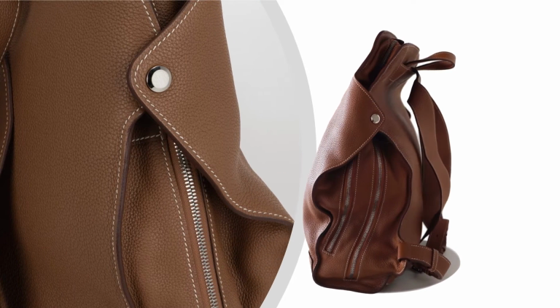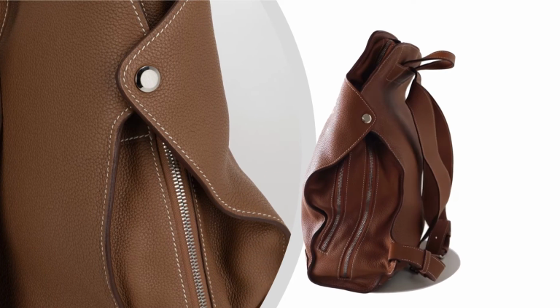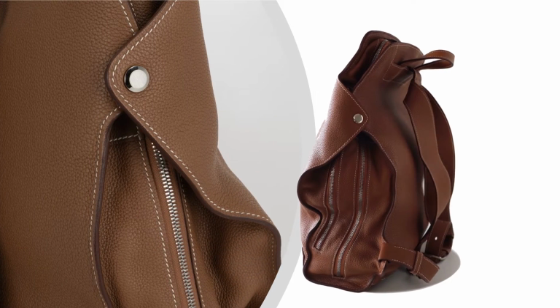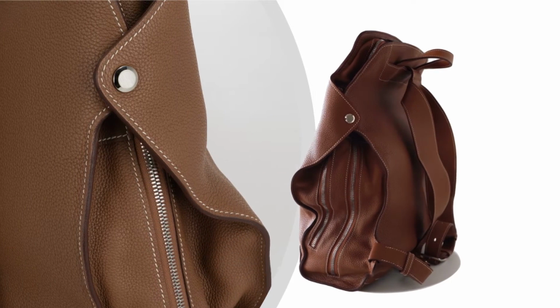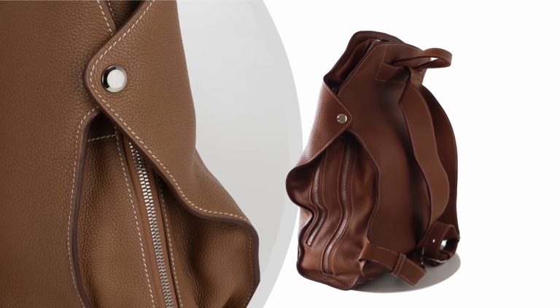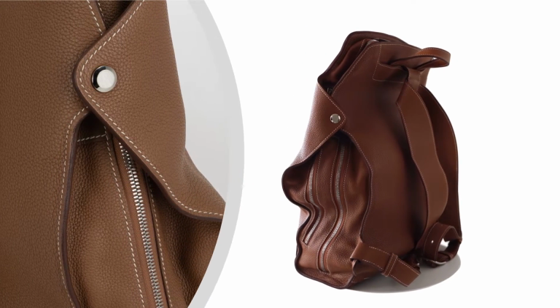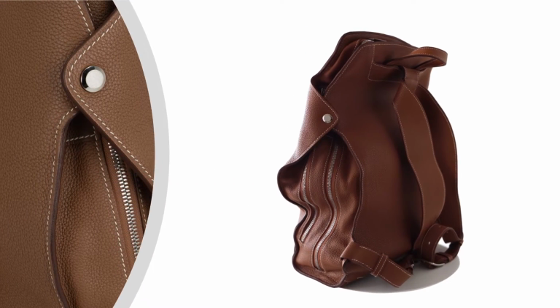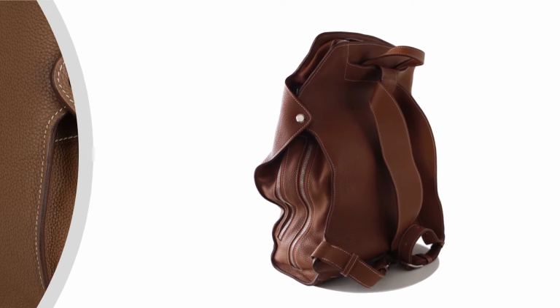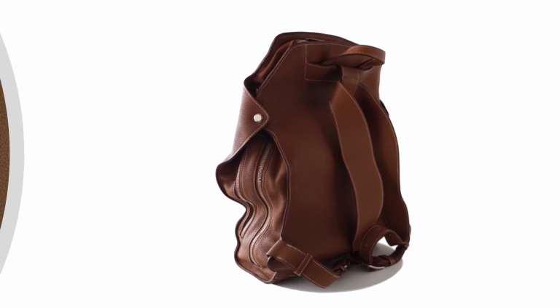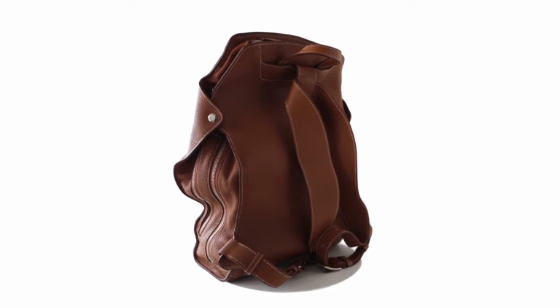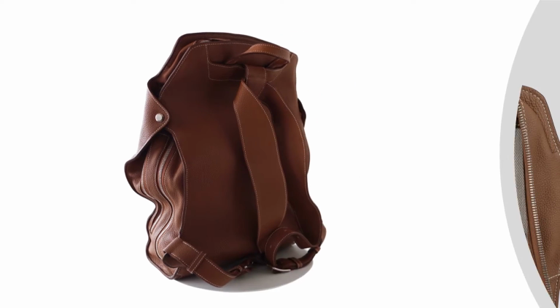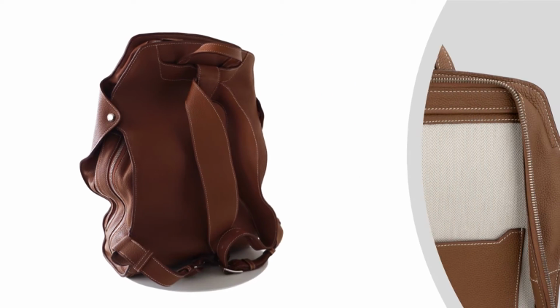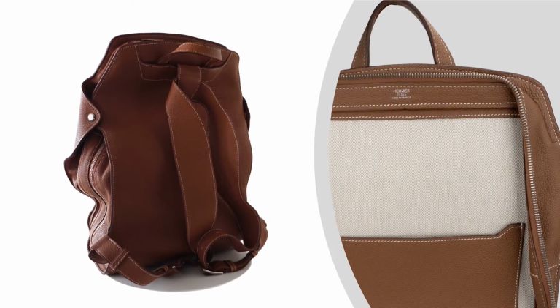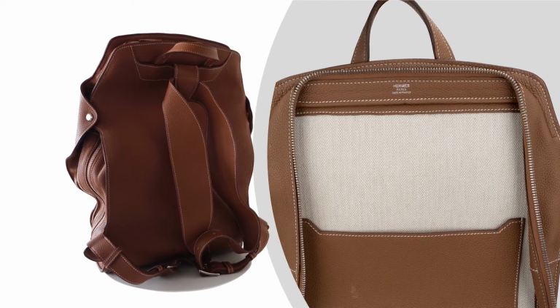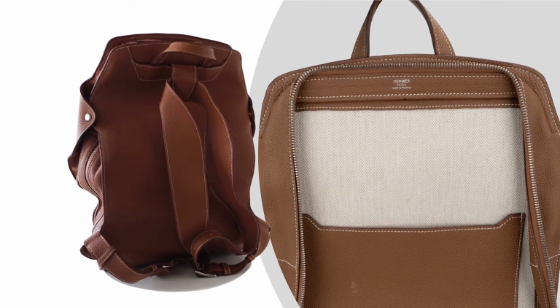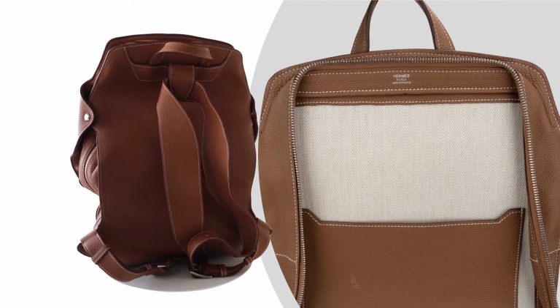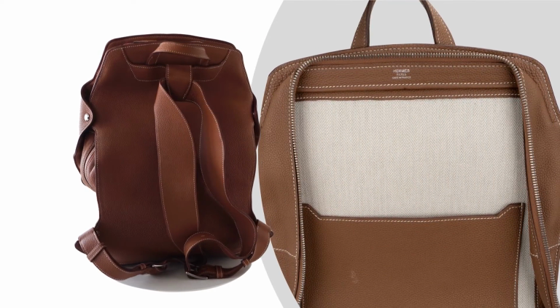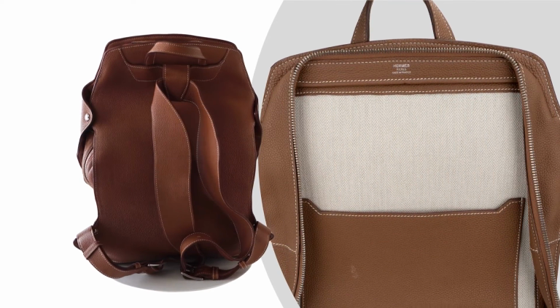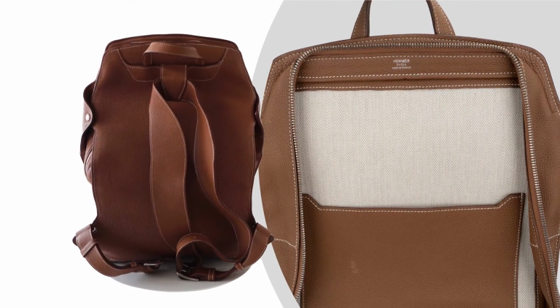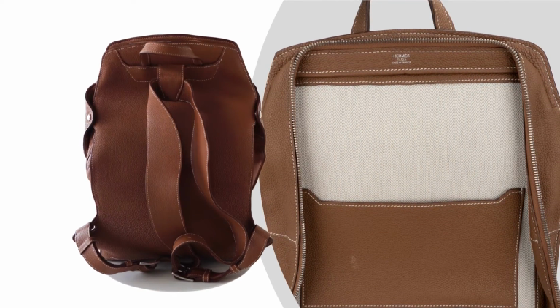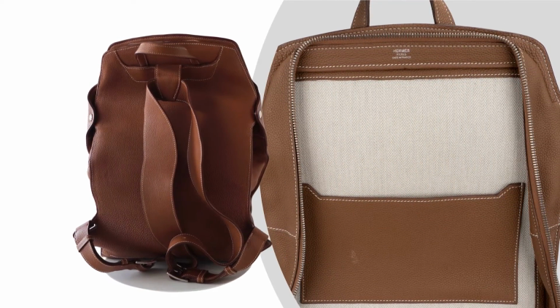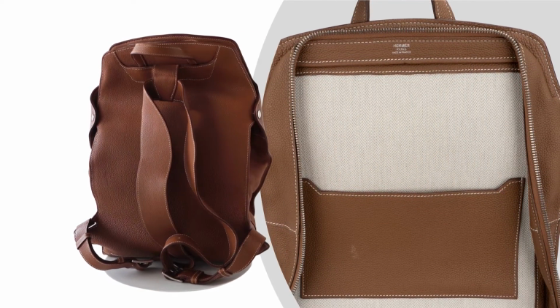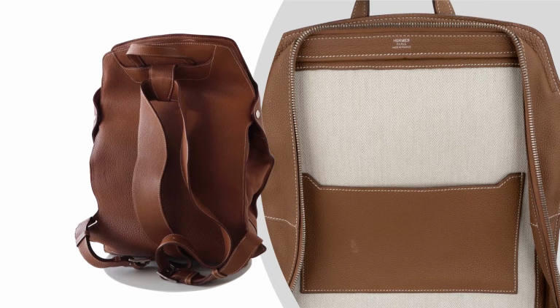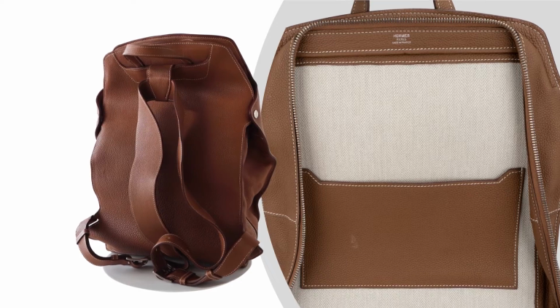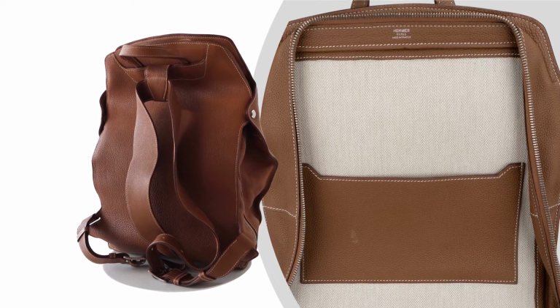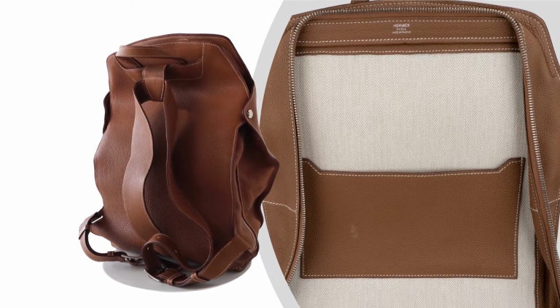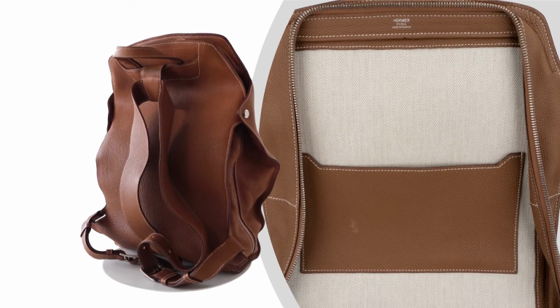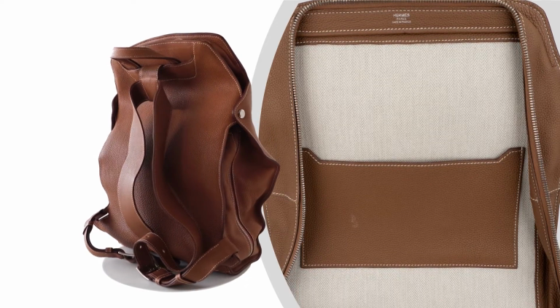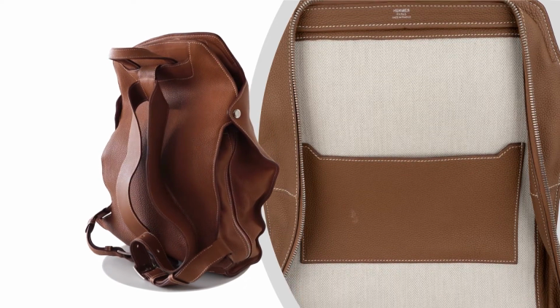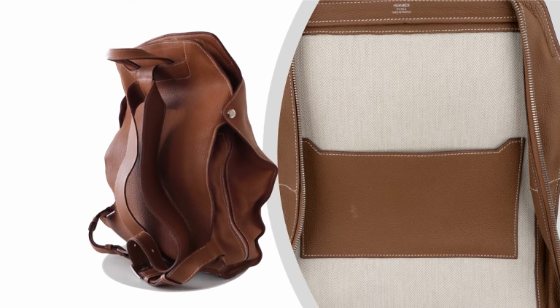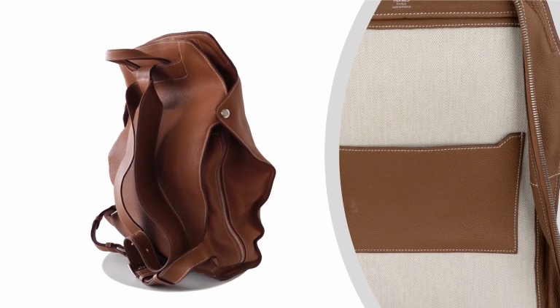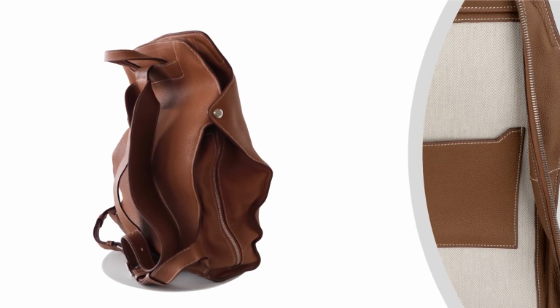This limited edition City Back Backpack comes in pristine condition, complete with a sleeper to protect it during storage. Please note that there is a mark on the interior, which is visible in the accompanying image.